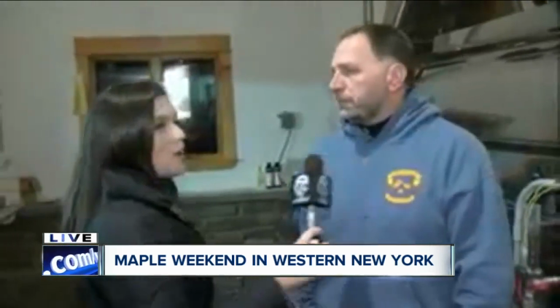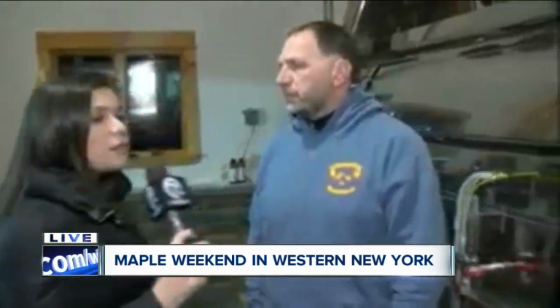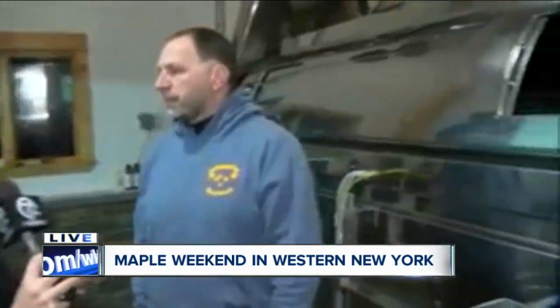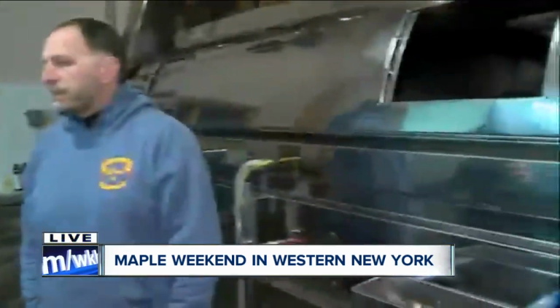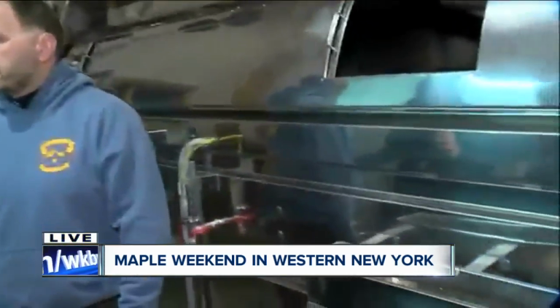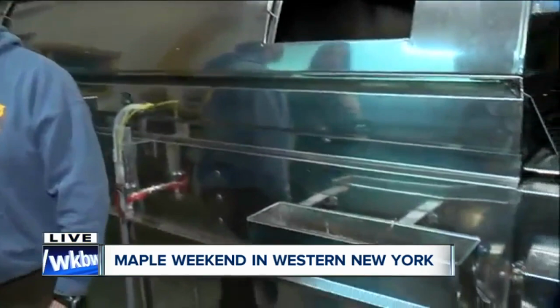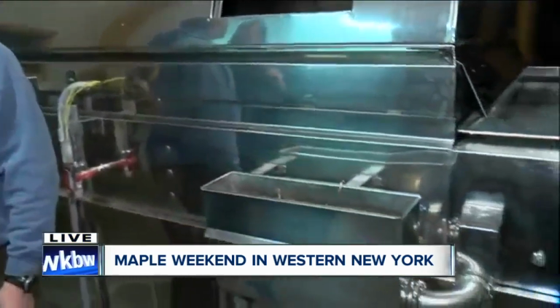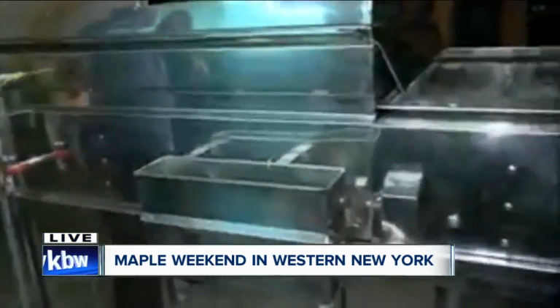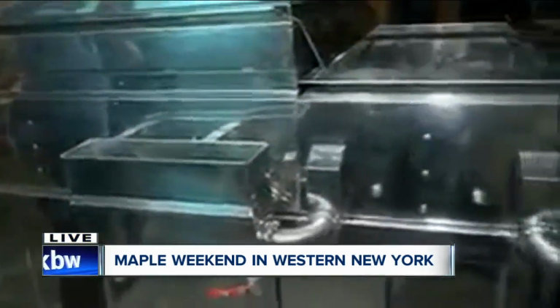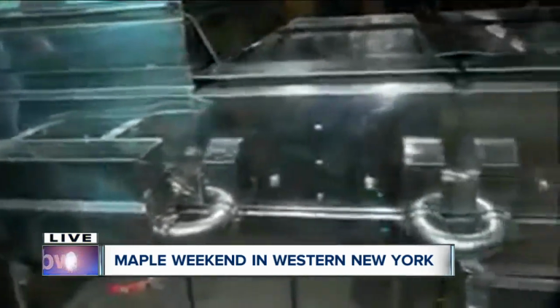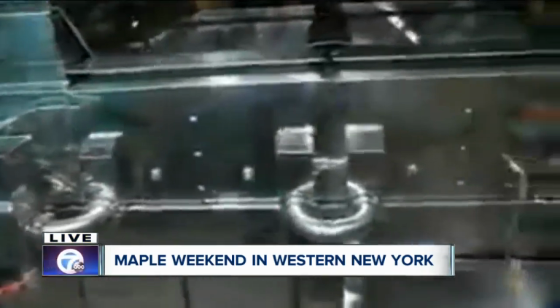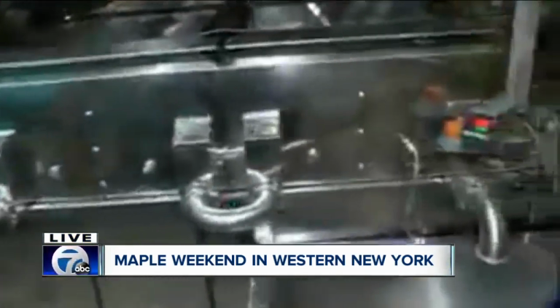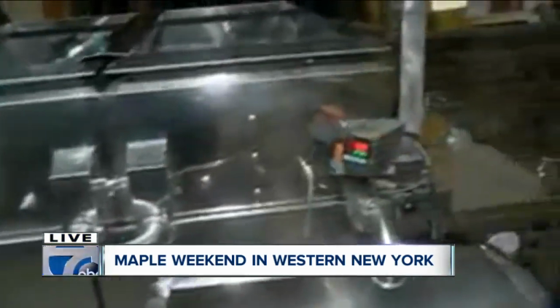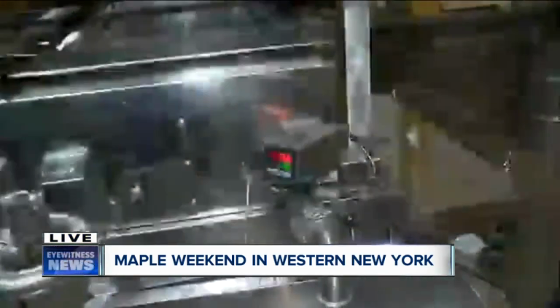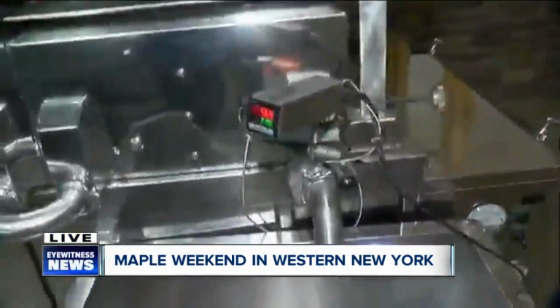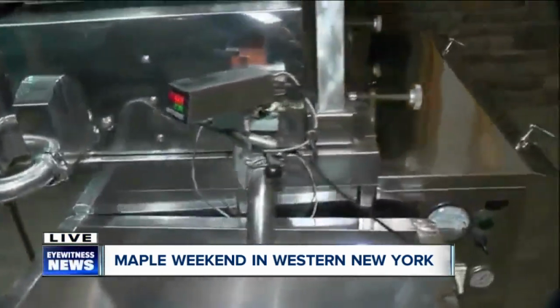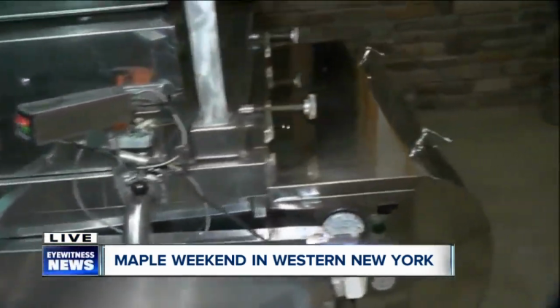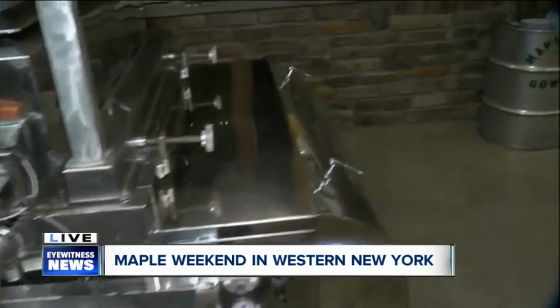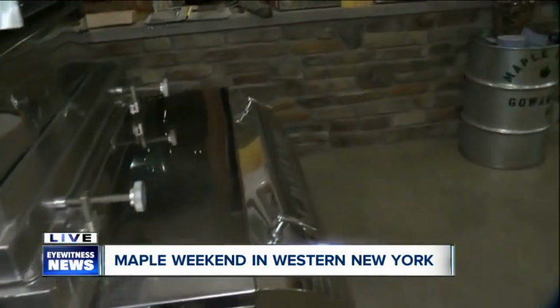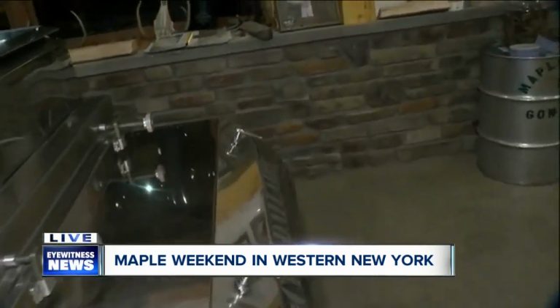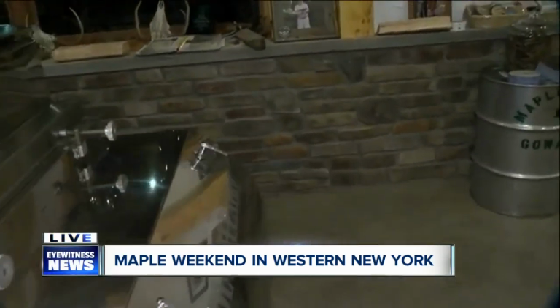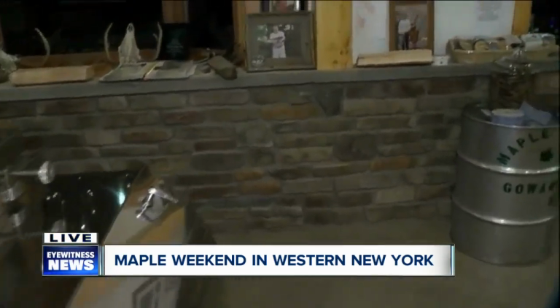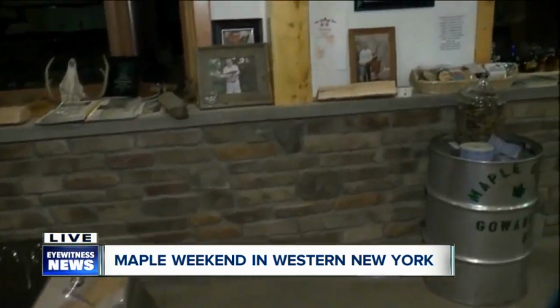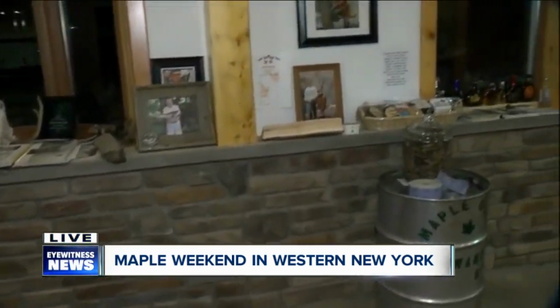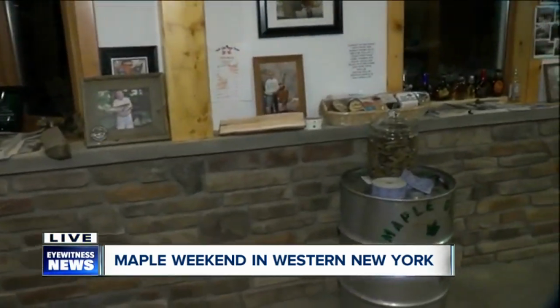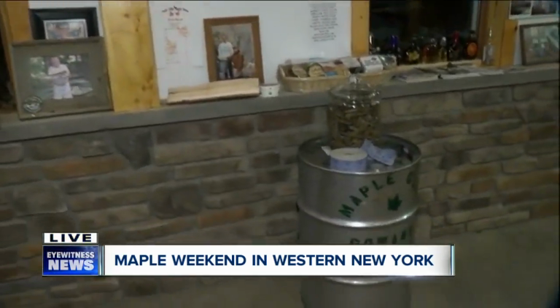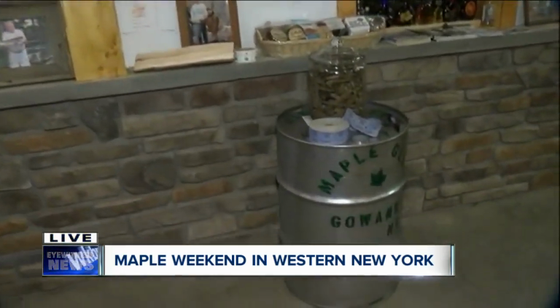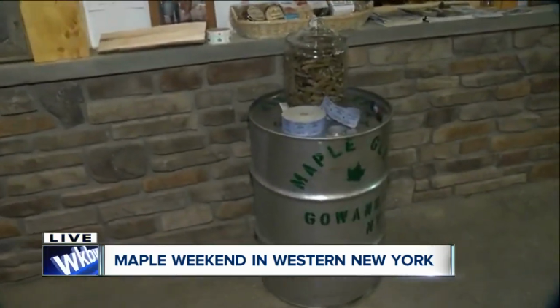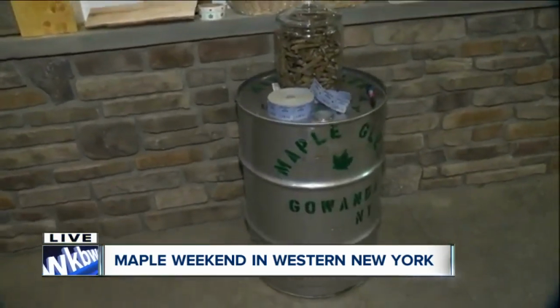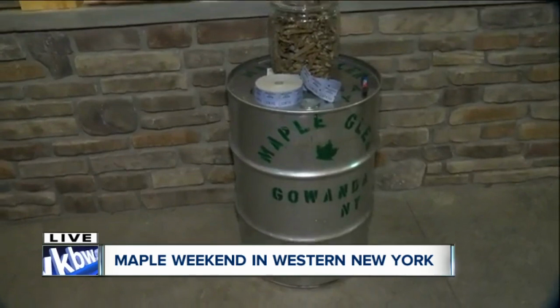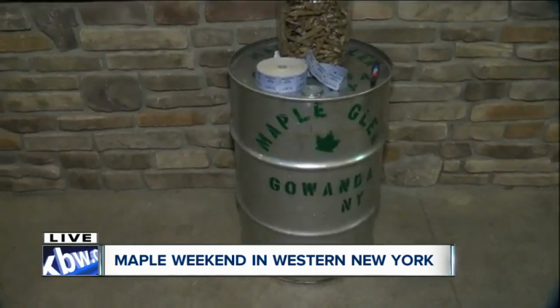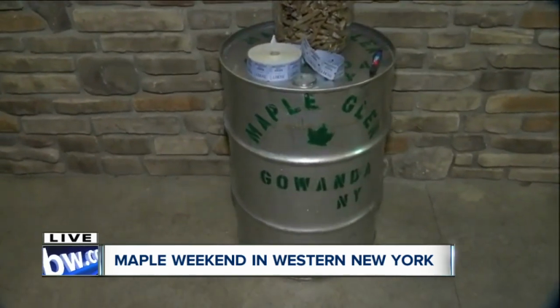What's the most interesting part about making maple syrup? I think, for me, I like to be in the woods, working in the woods. I like to see the sap flow come into the pump houses.